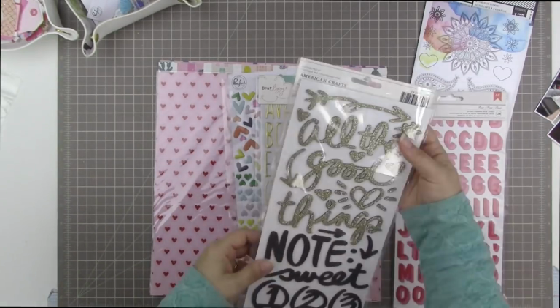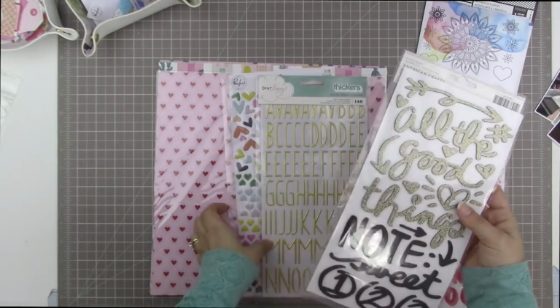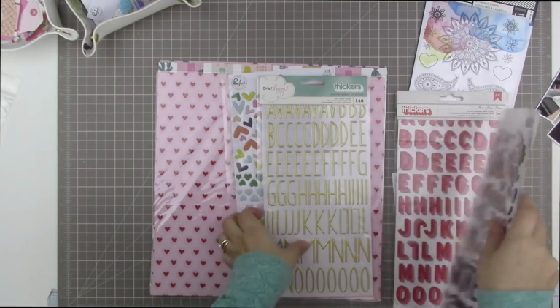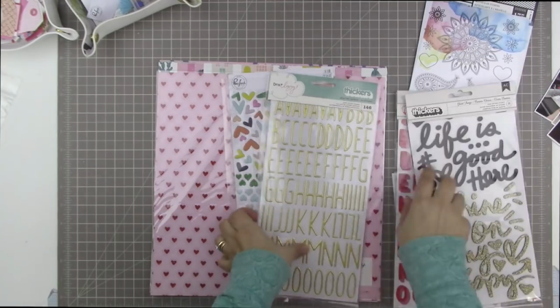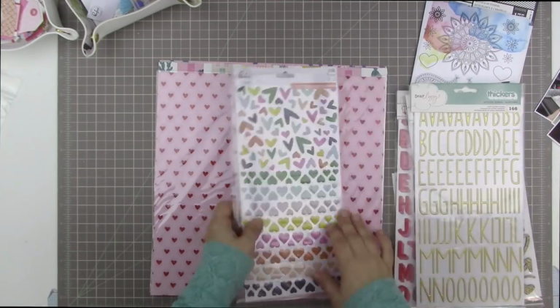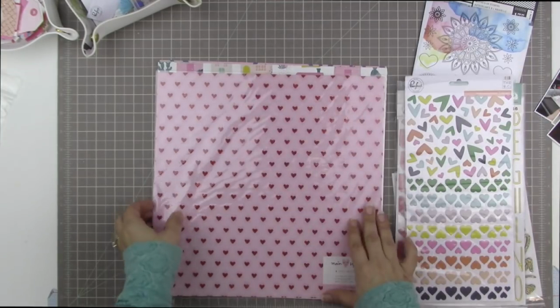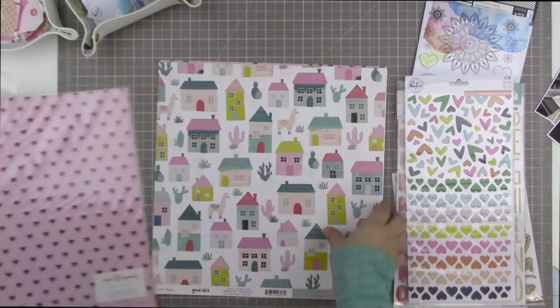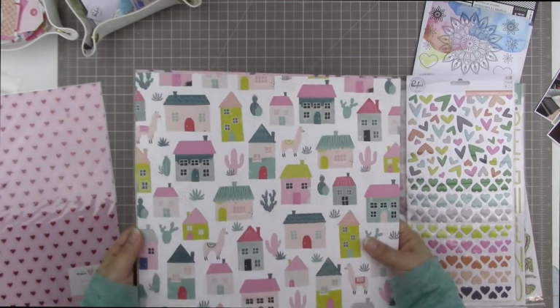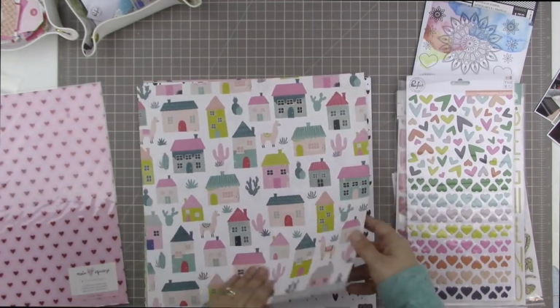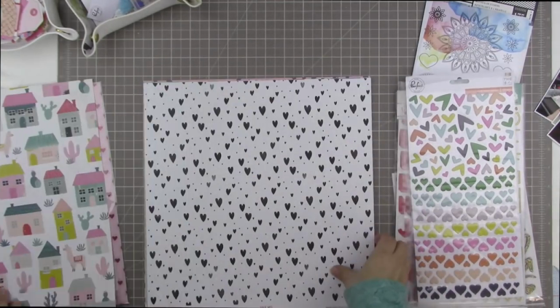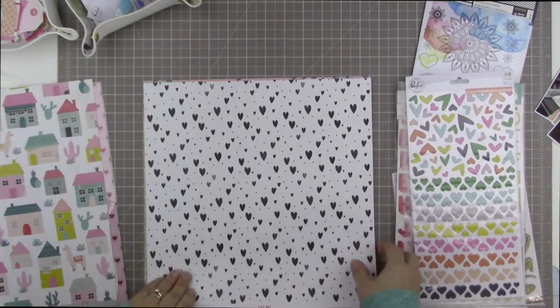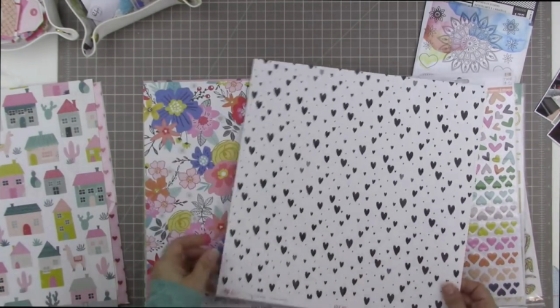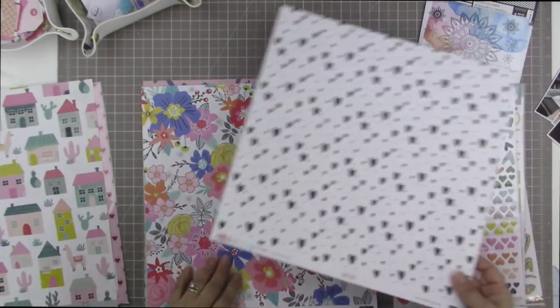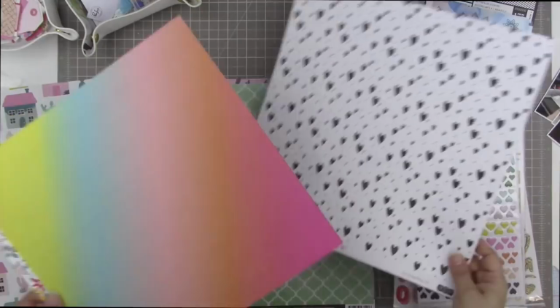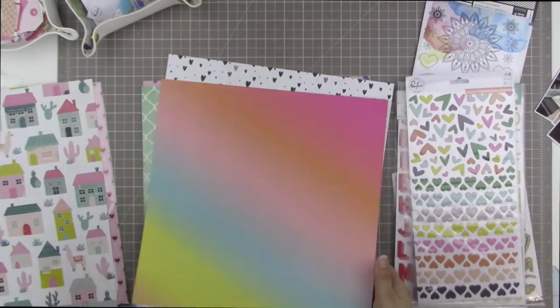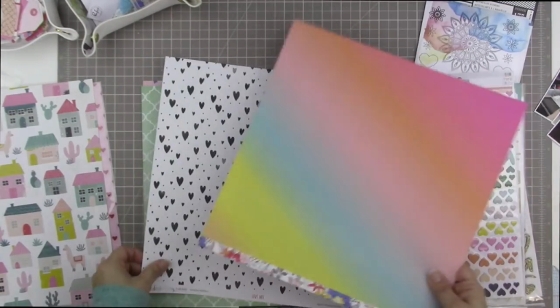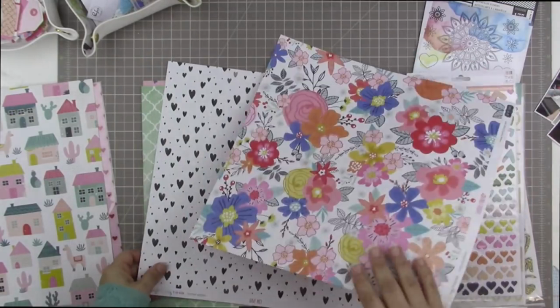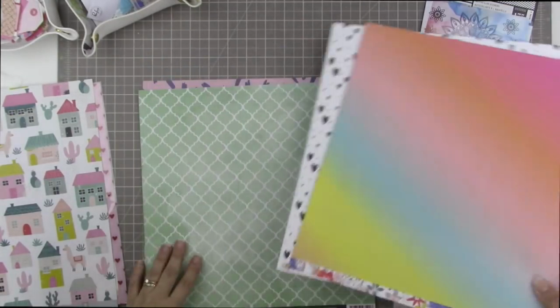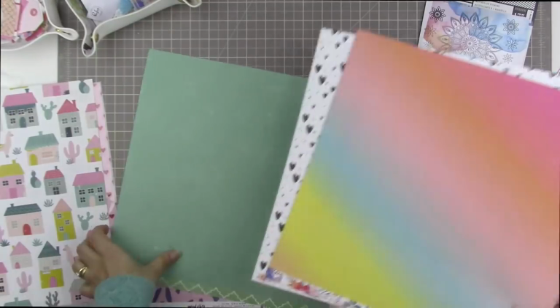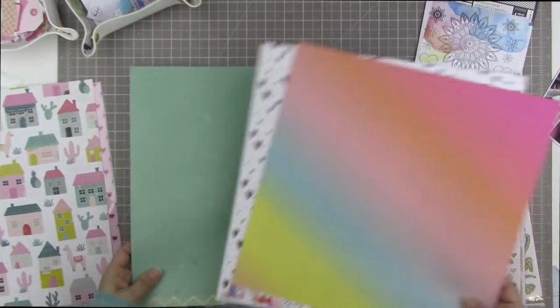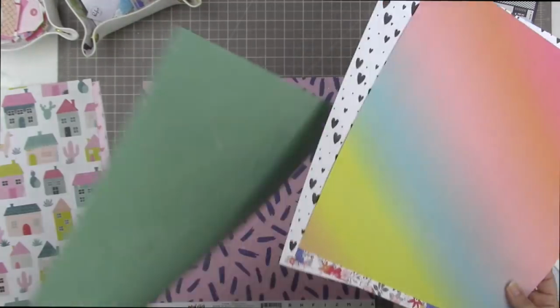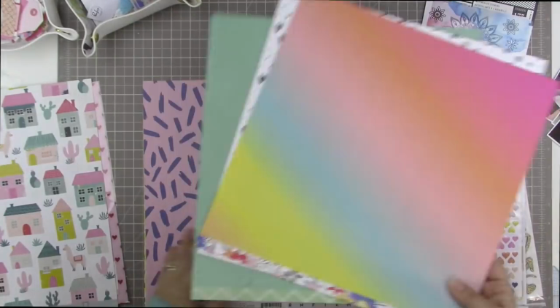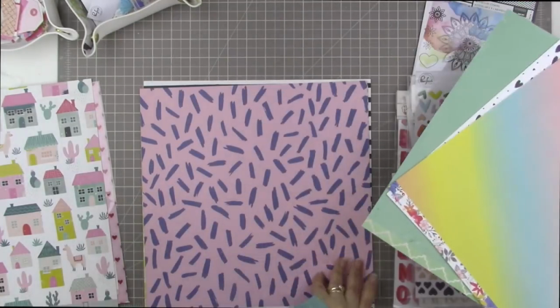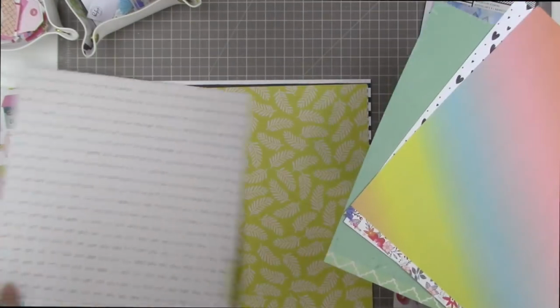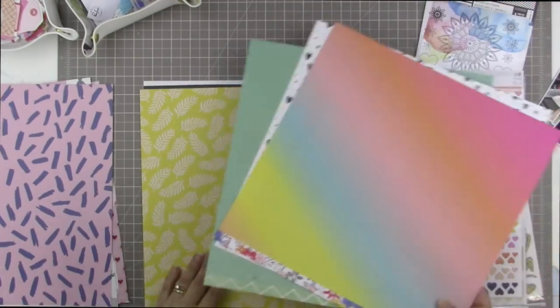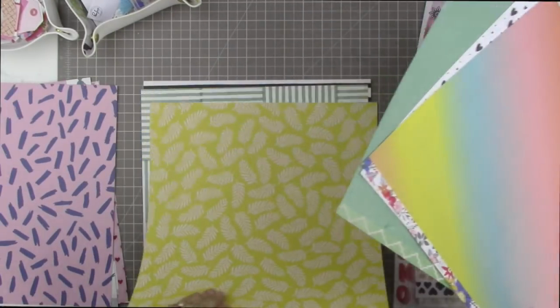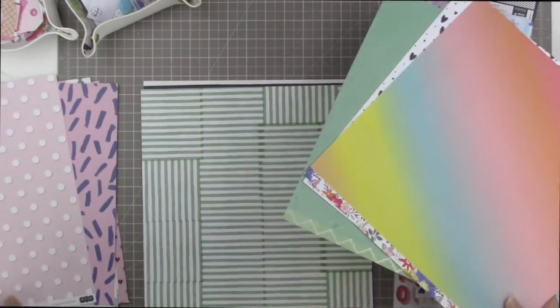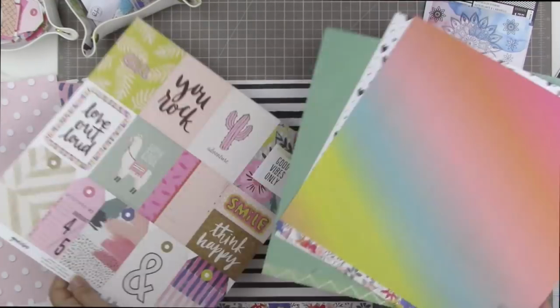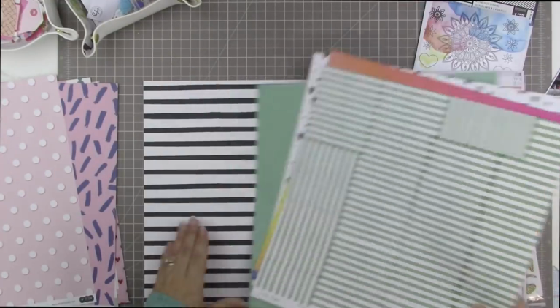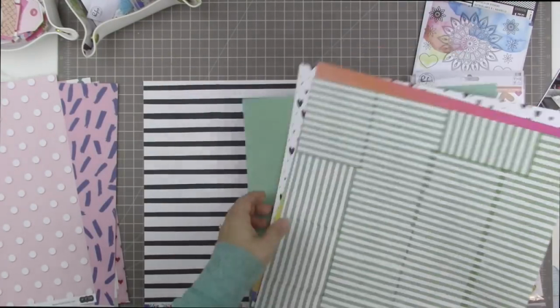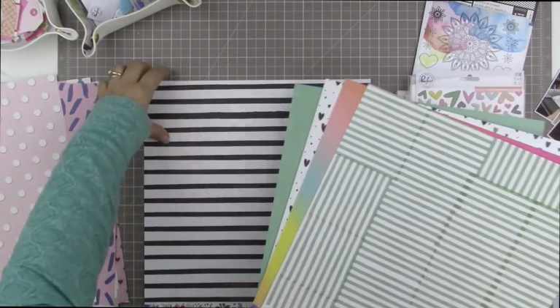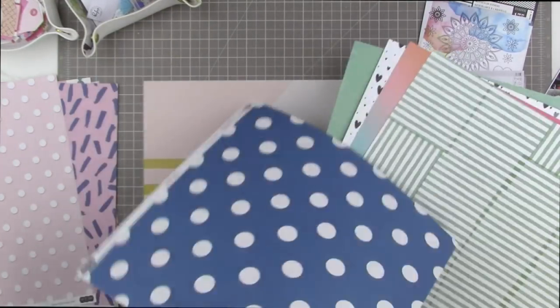I went ahead and scrapbooked today. I have the January kit from the Hip Kit Club here, and as soon as I saw that rainbow ombre paper I had to use it. I'm just picking out some of my favorite papers from this kit.